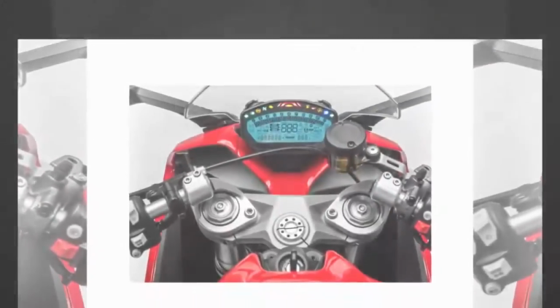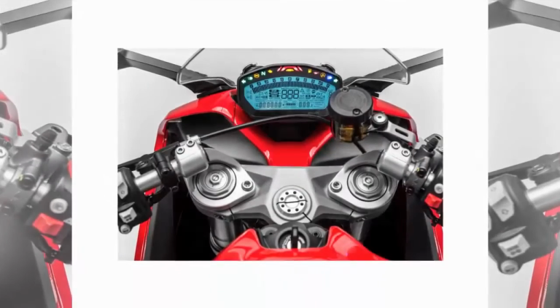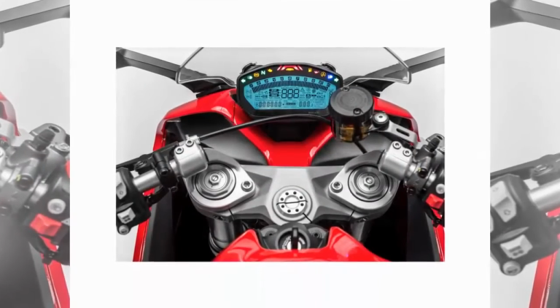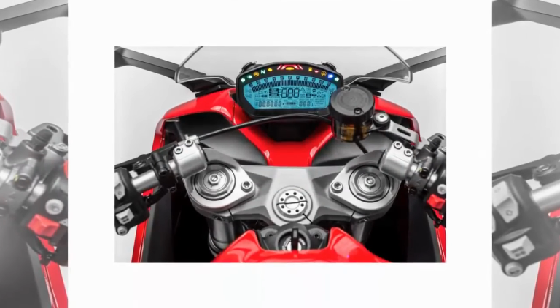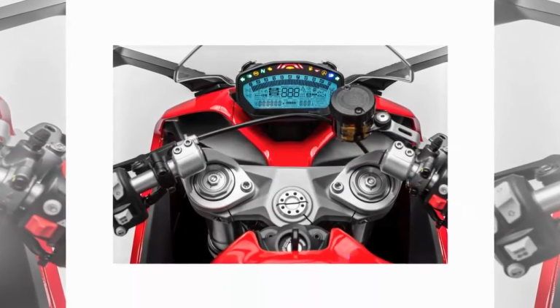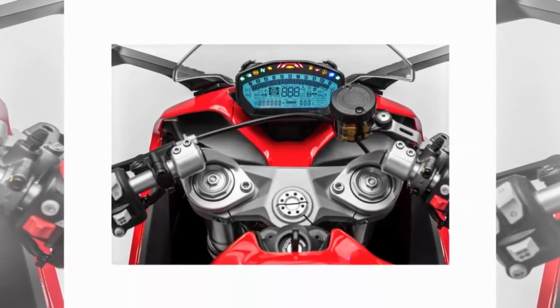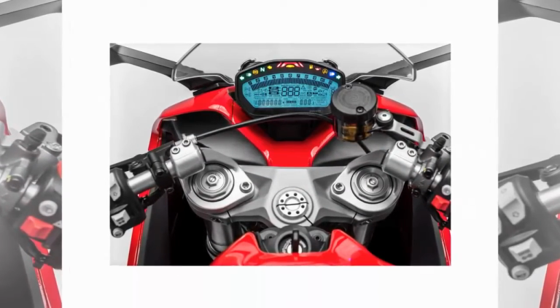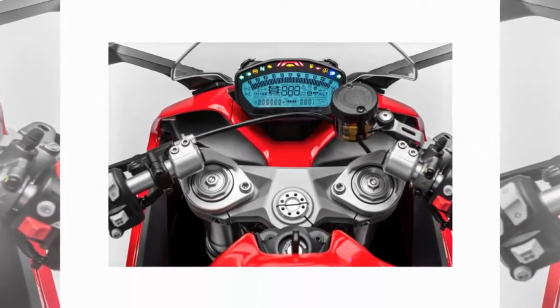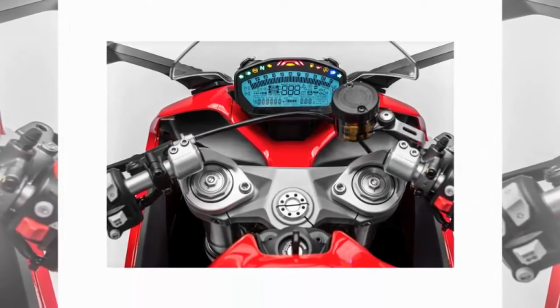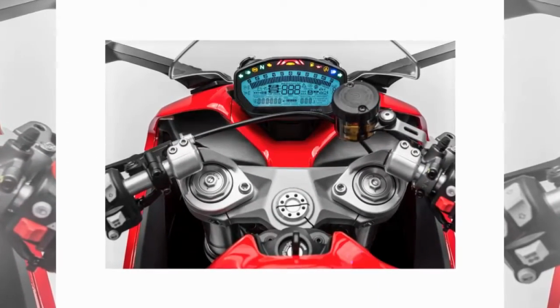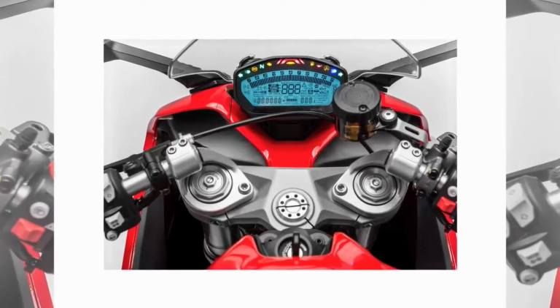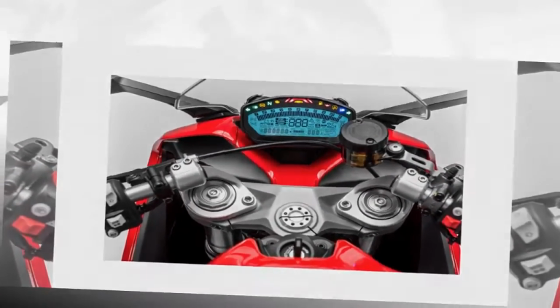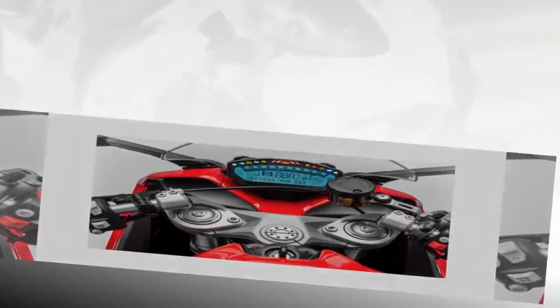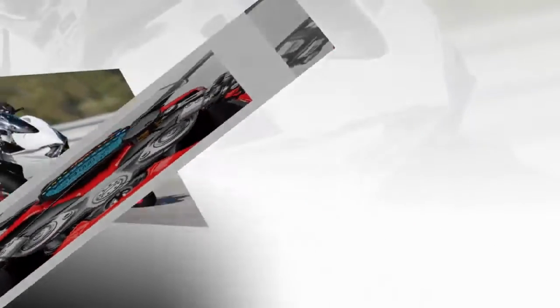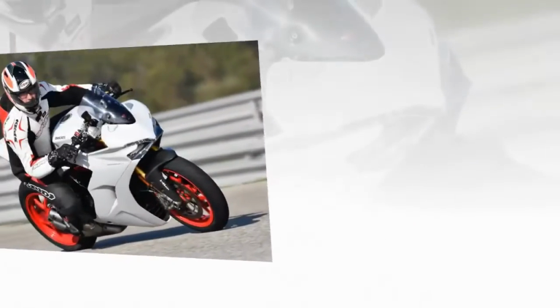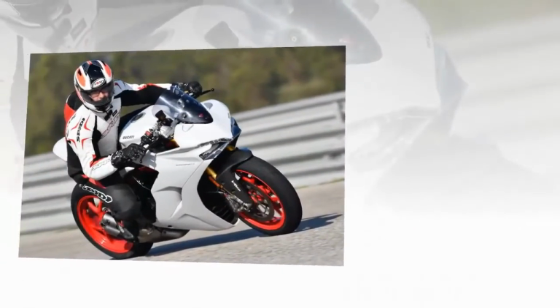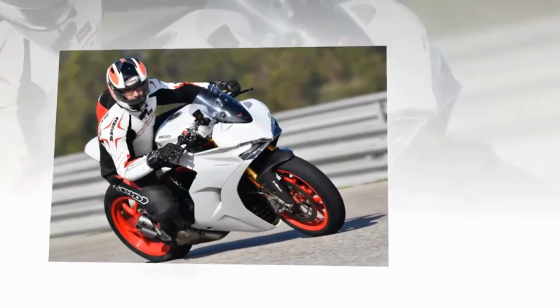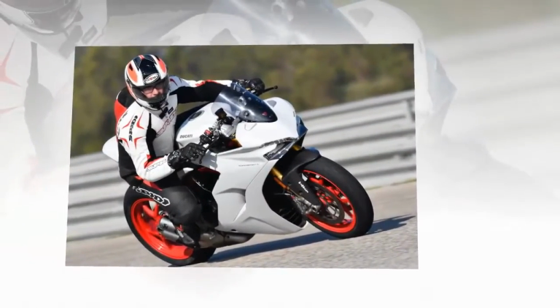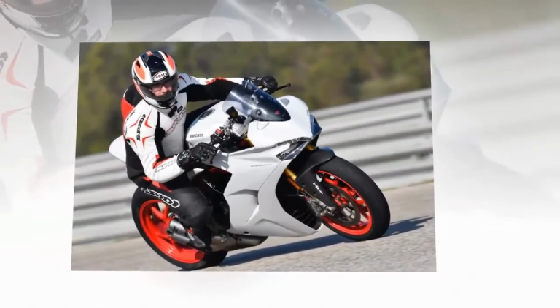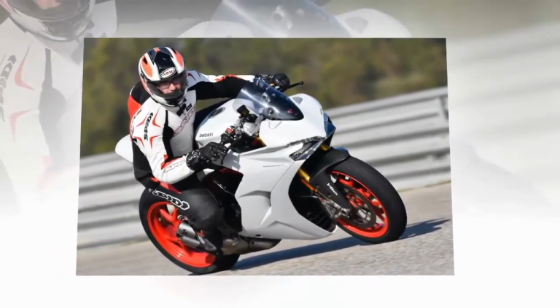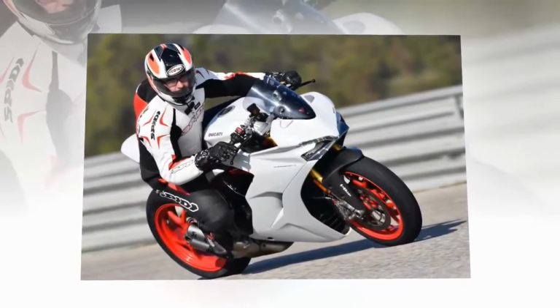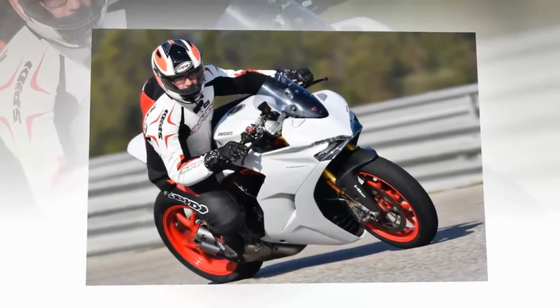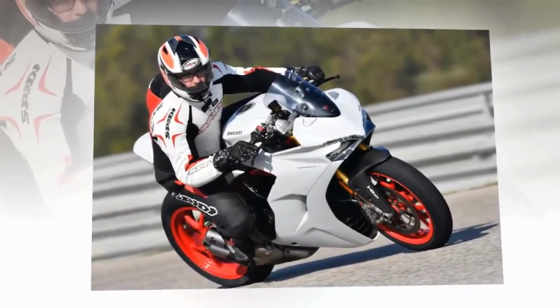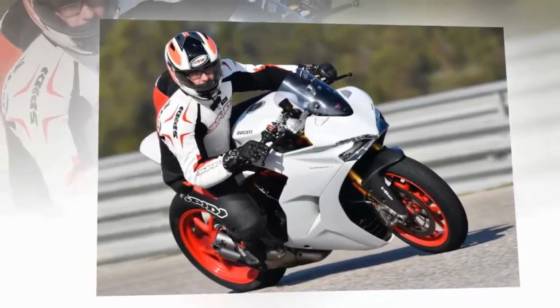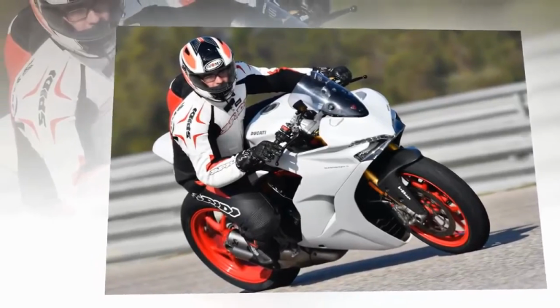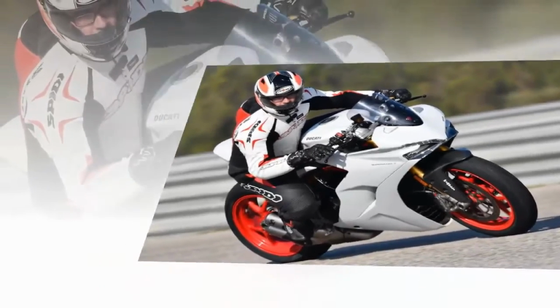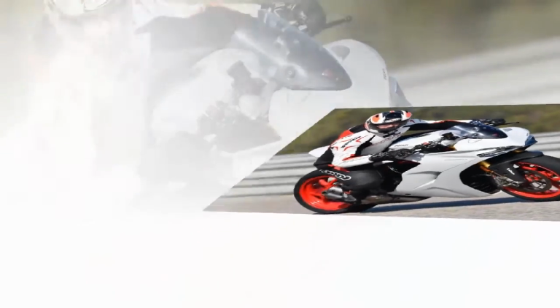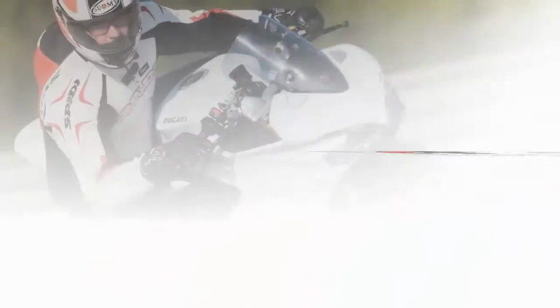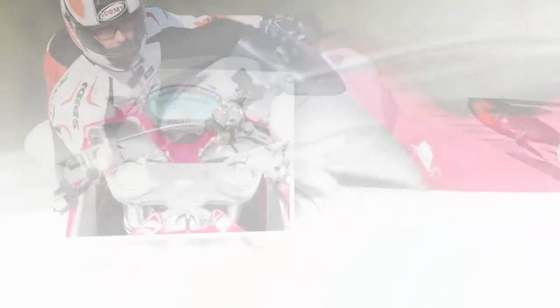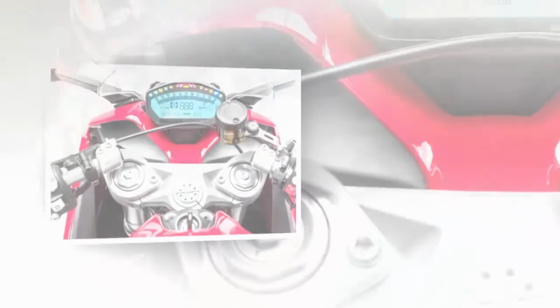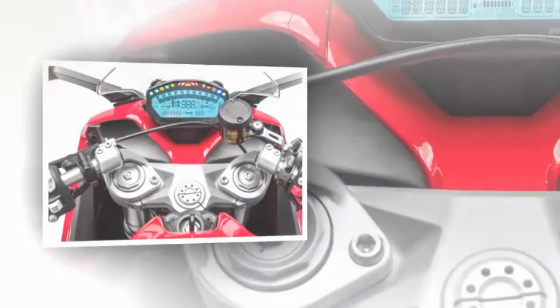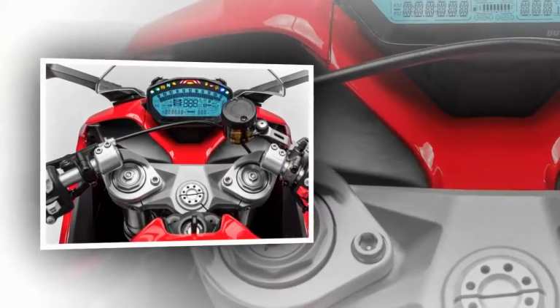Instead, it is a reinvention of the line. Track-capable but street-minded, the new 2017 Ducati Supersport duo adds two motorcycles to its stable that are not nearly as mentally demanding as the coveted Panigales.